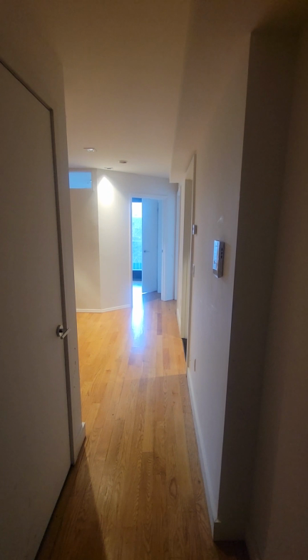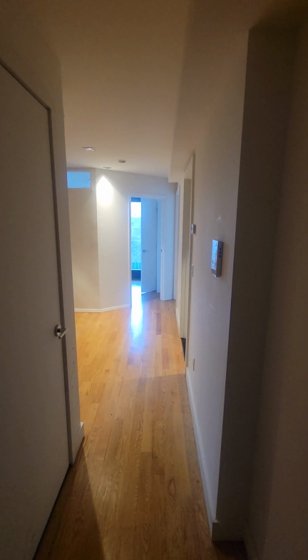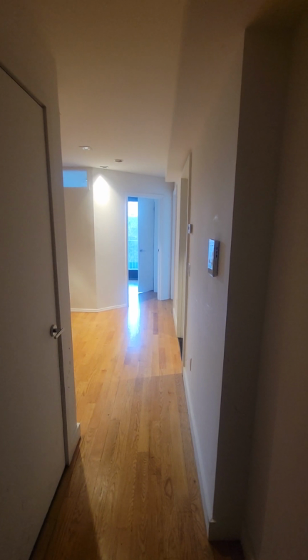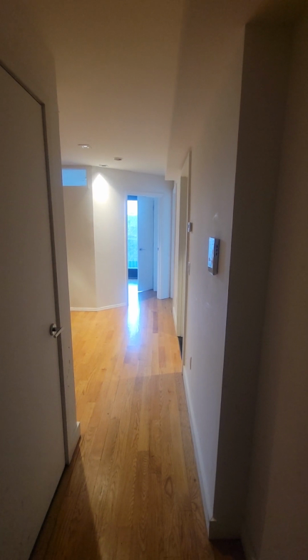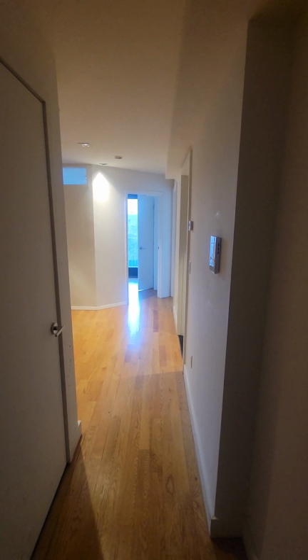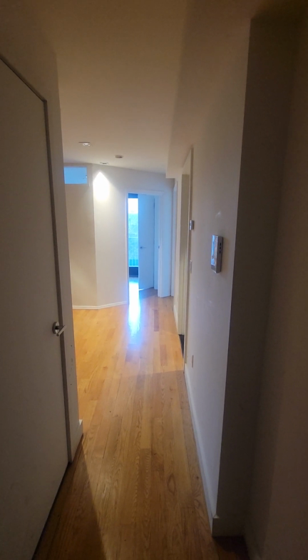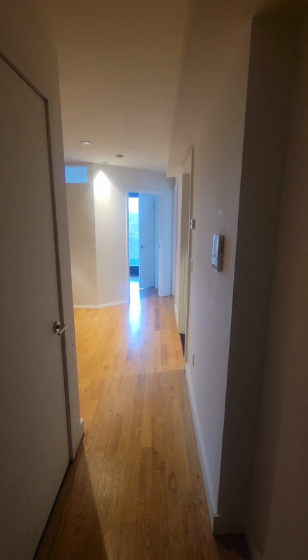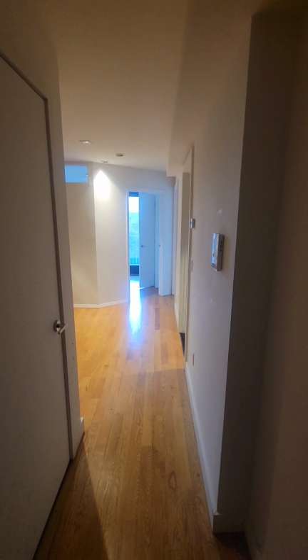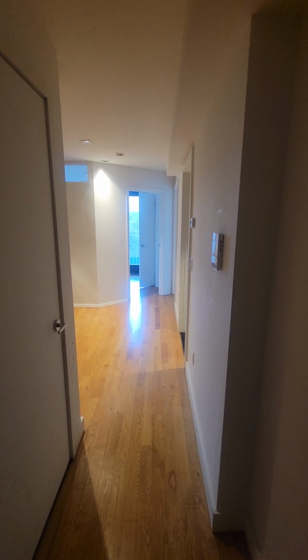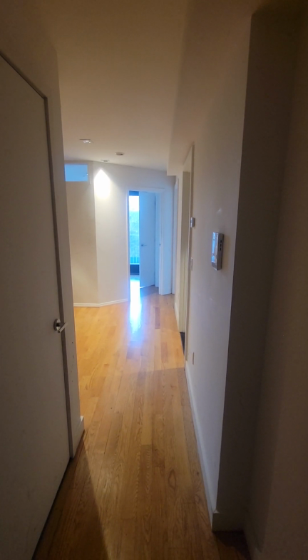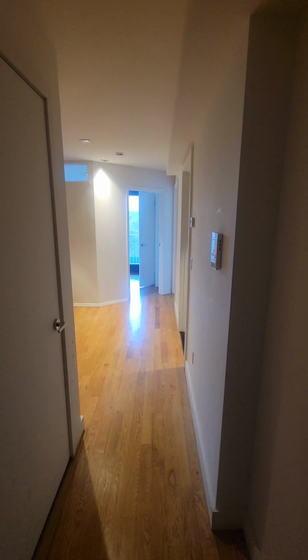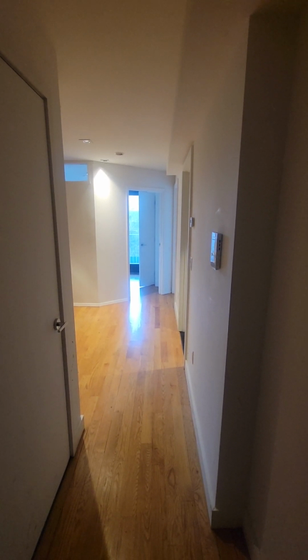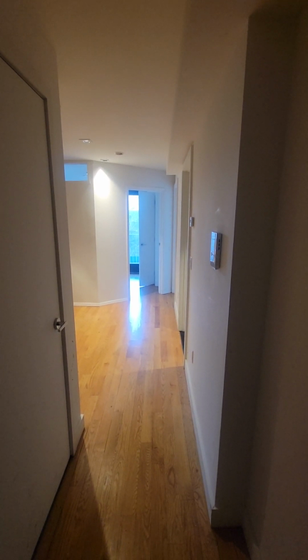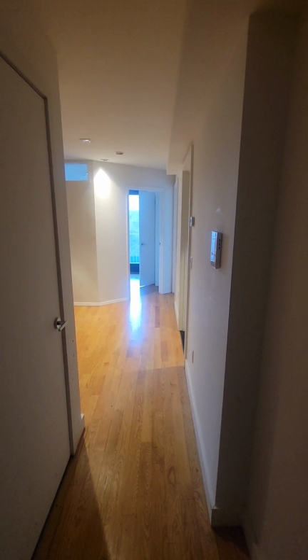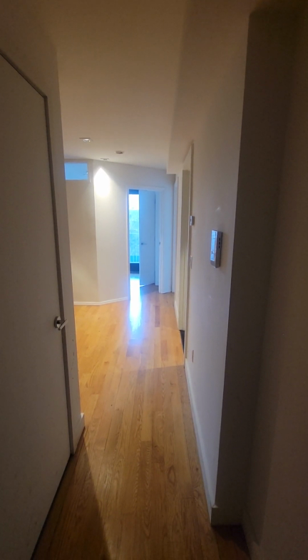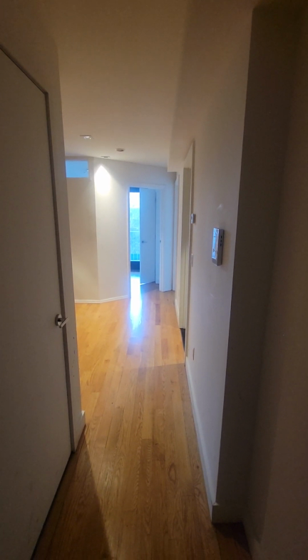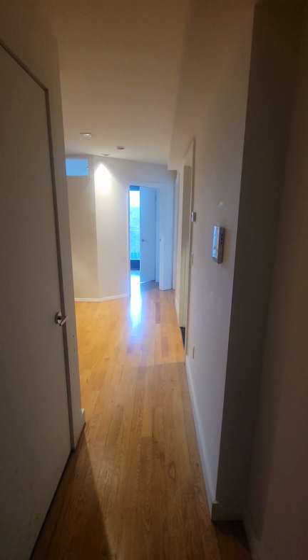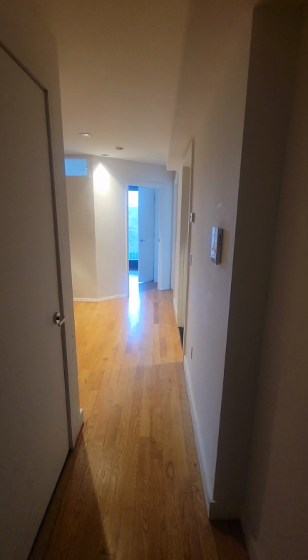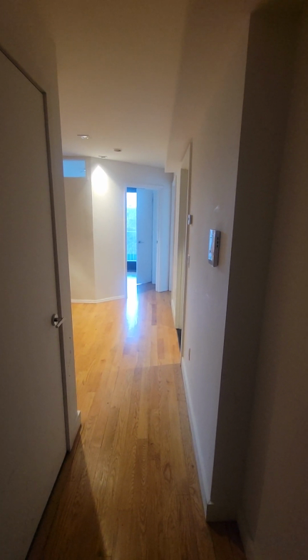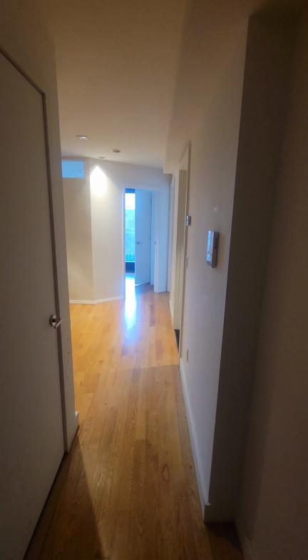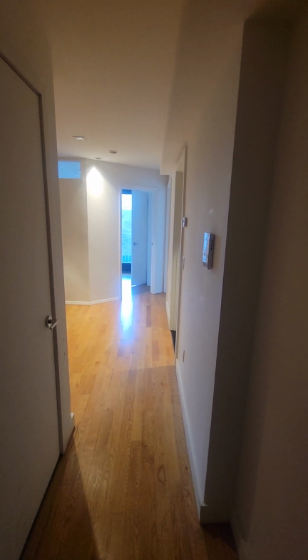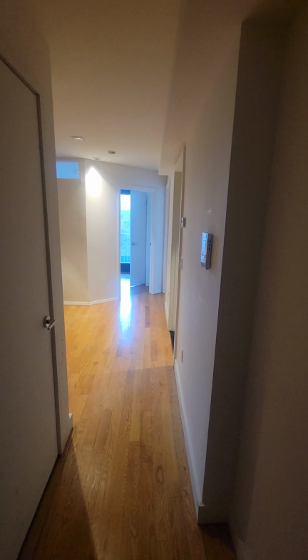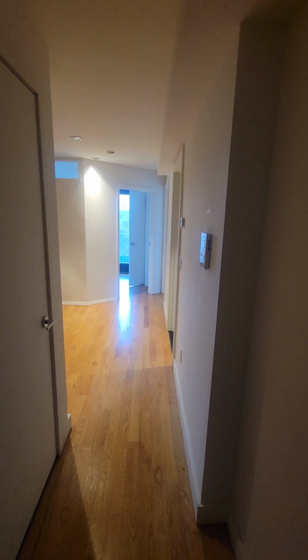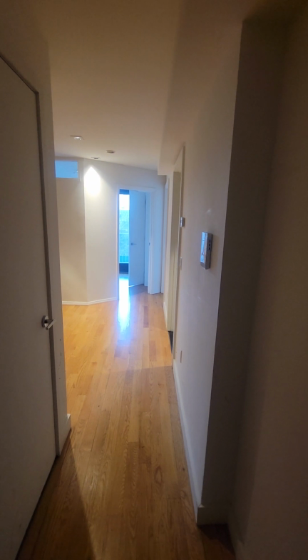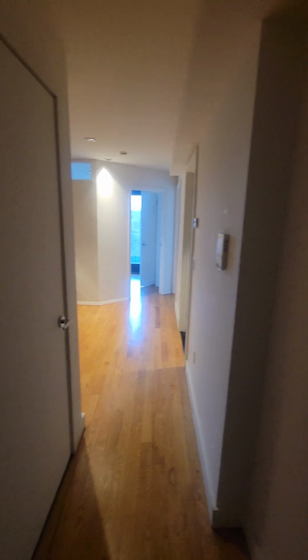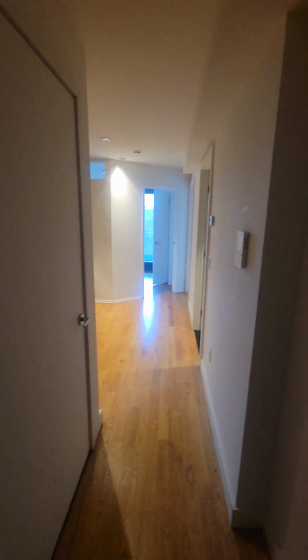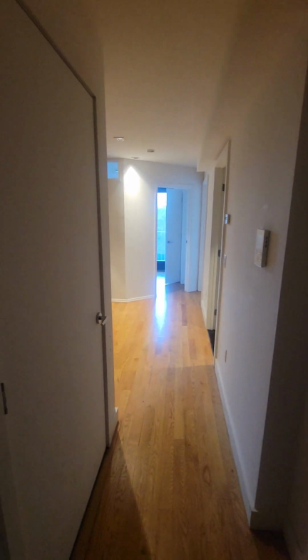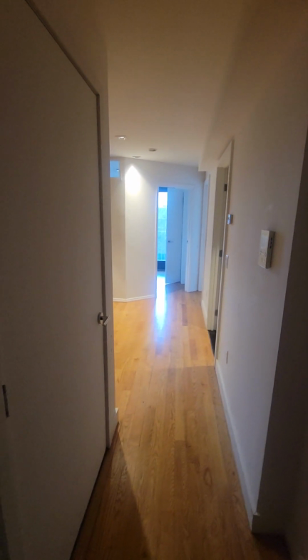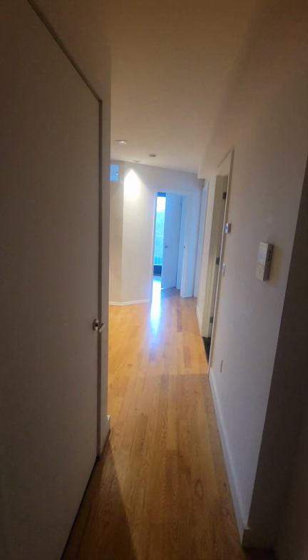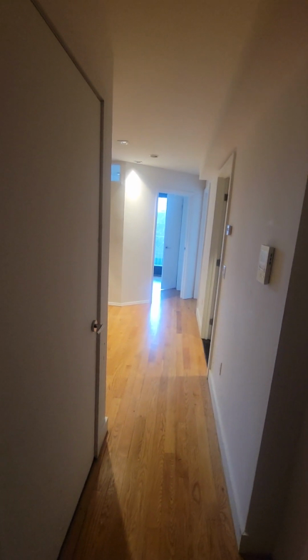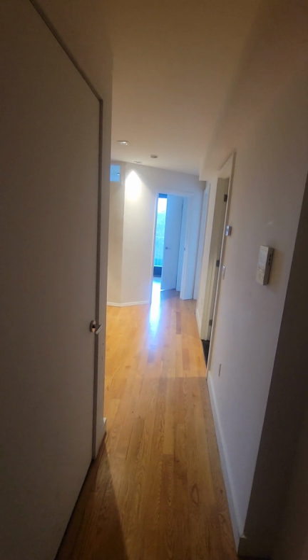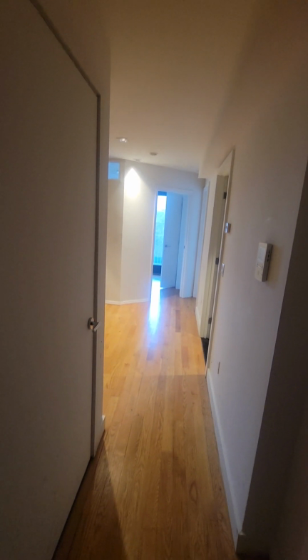These tenants just moved out the day before Christmas, so pardon the mess. Everything will be cleaned, painted, and sanitized for the new tenants.